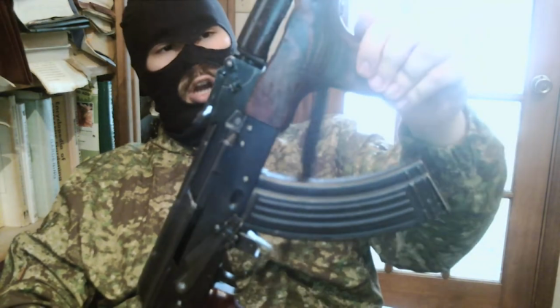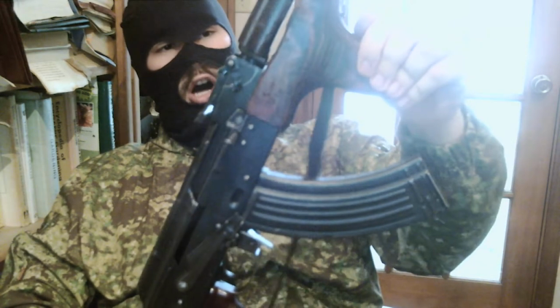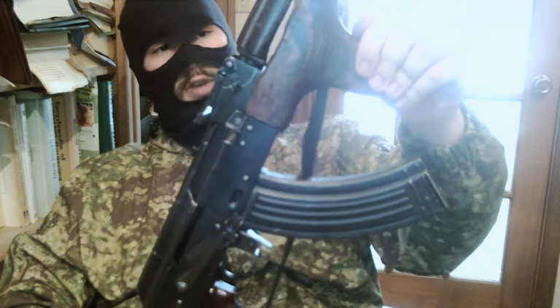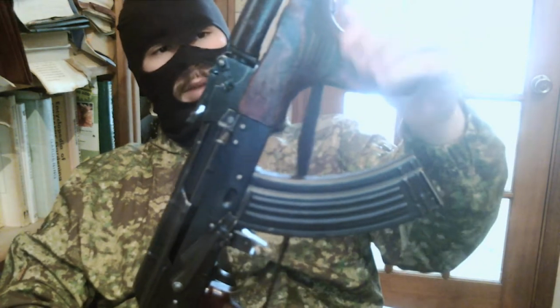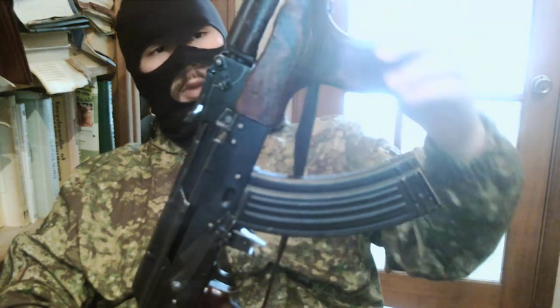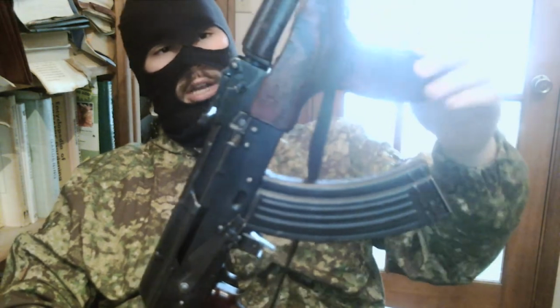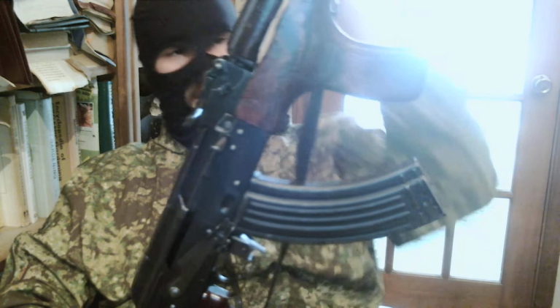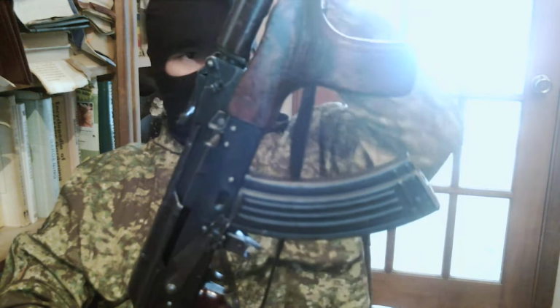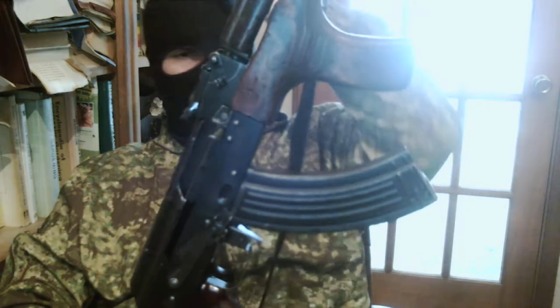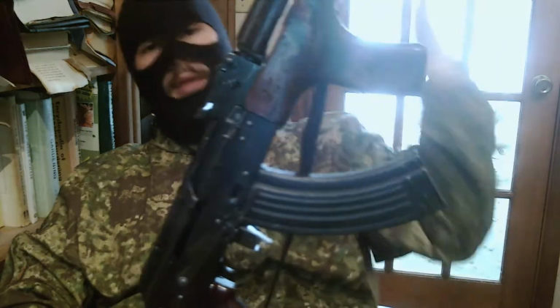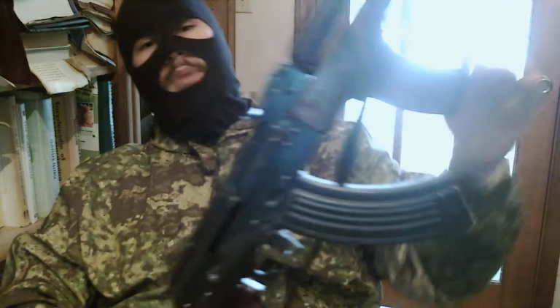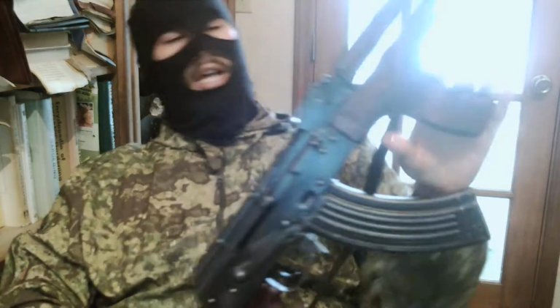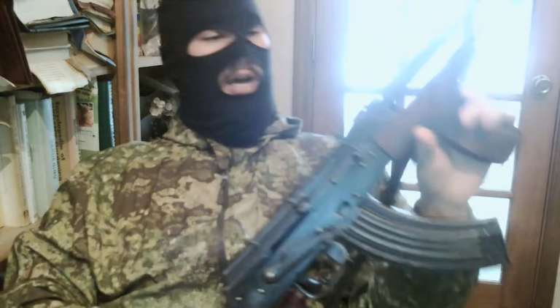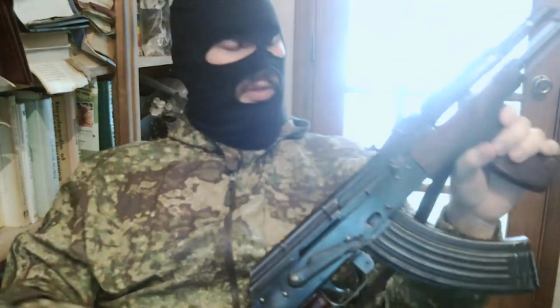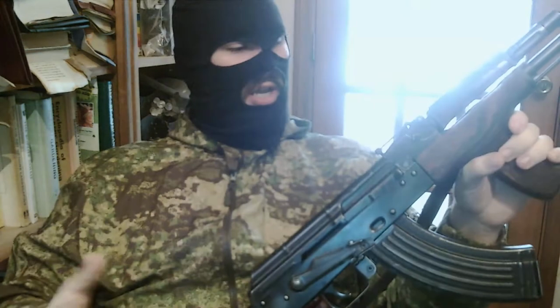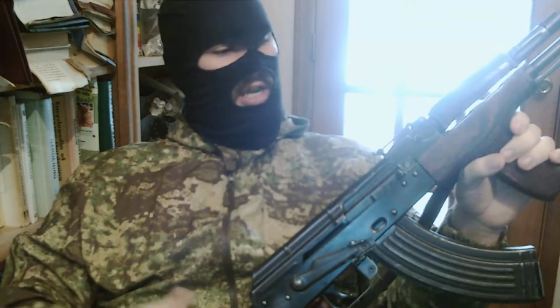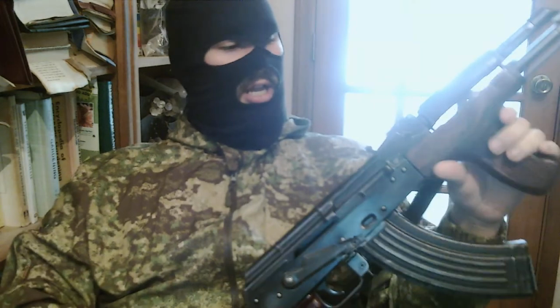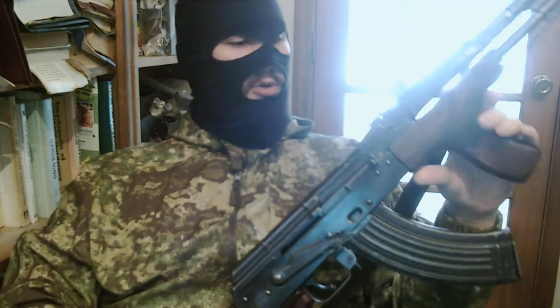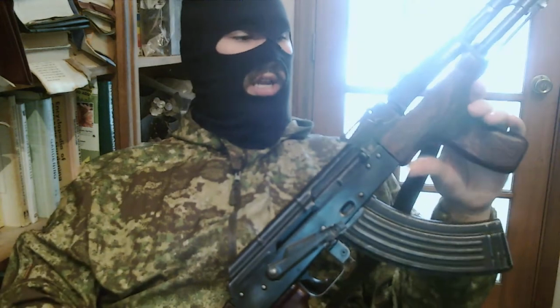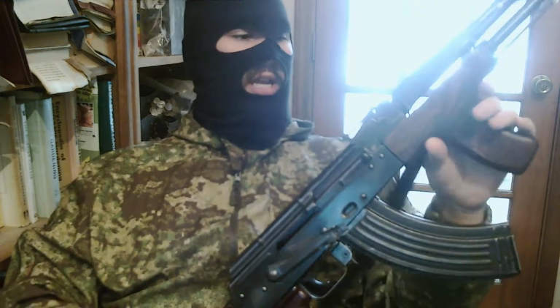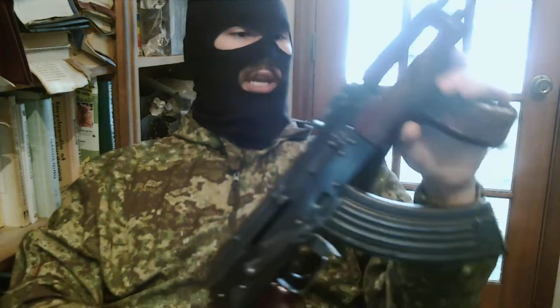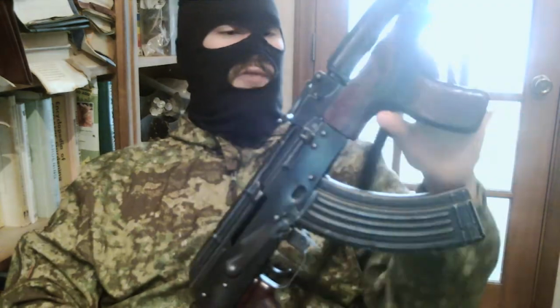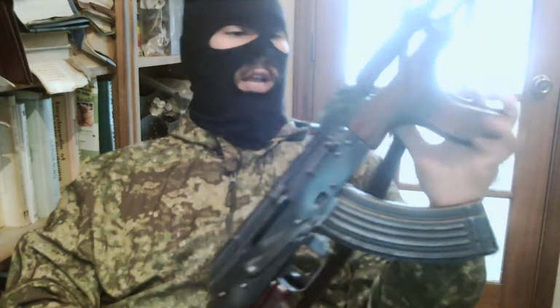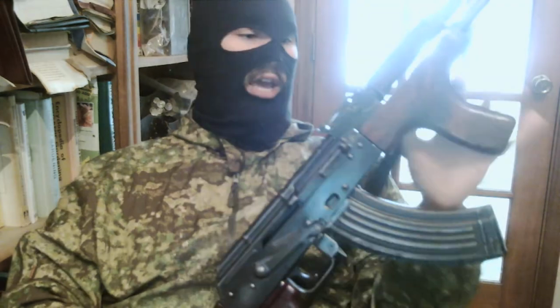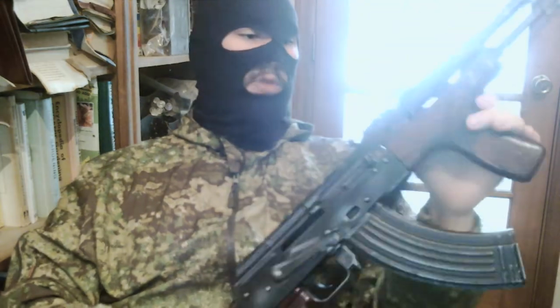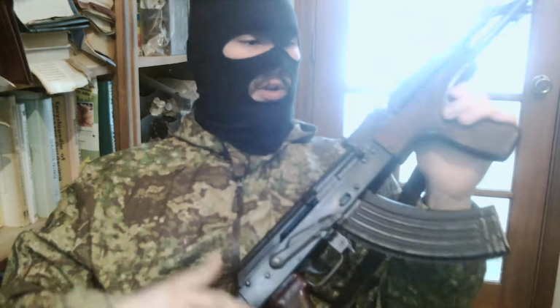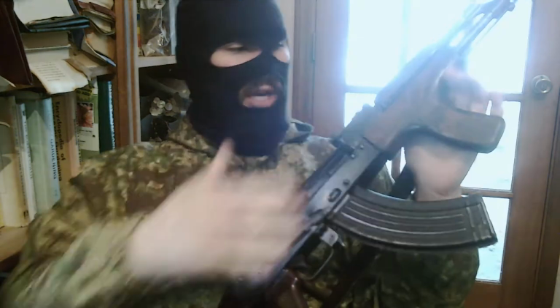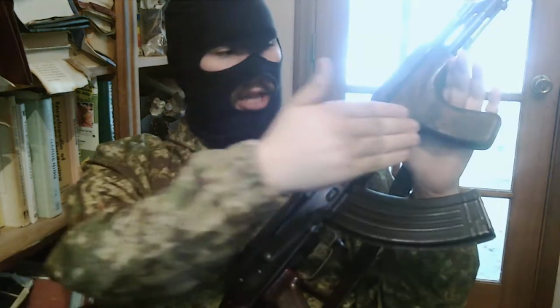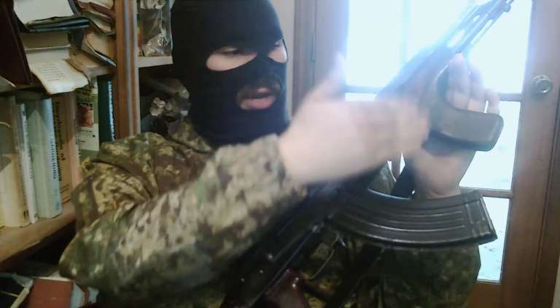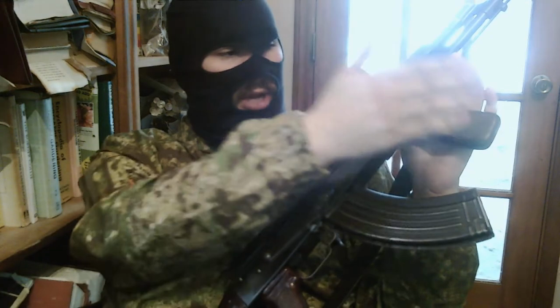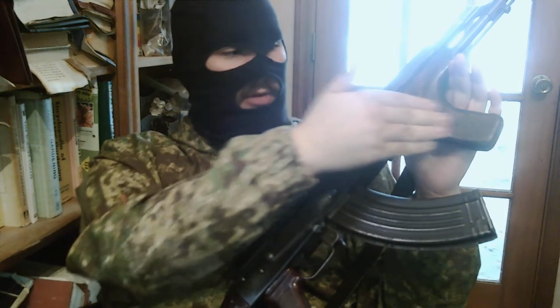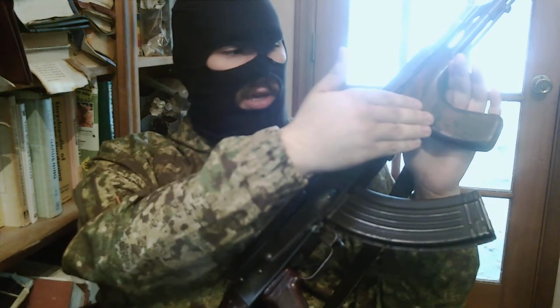Originally they did not have the trademark forward grip — the 'dong grip' as we like to call it — but a little ways in they figured they could use laminate and came out with this.